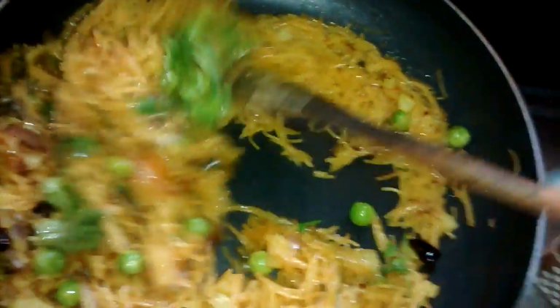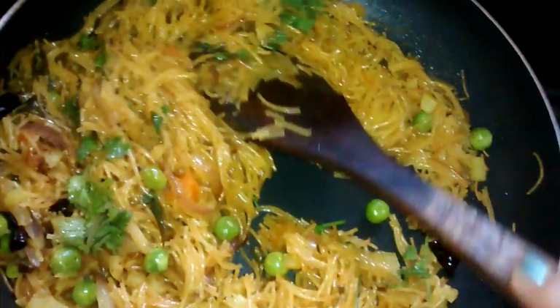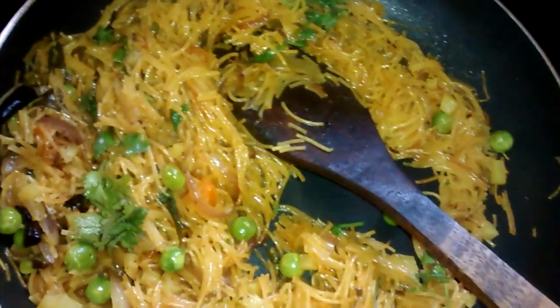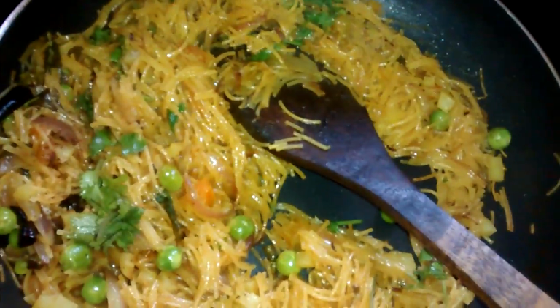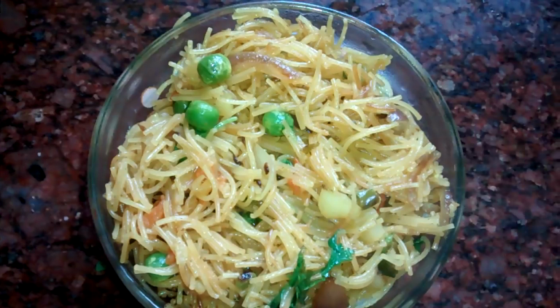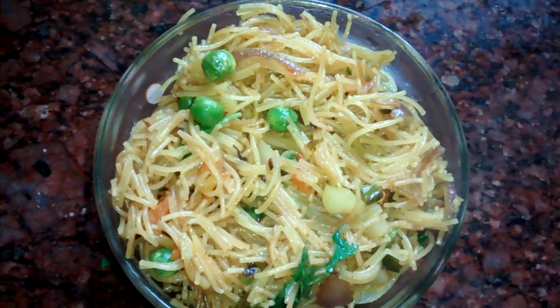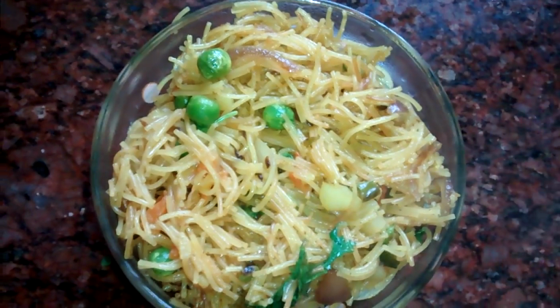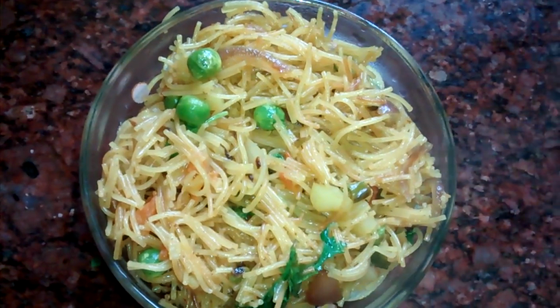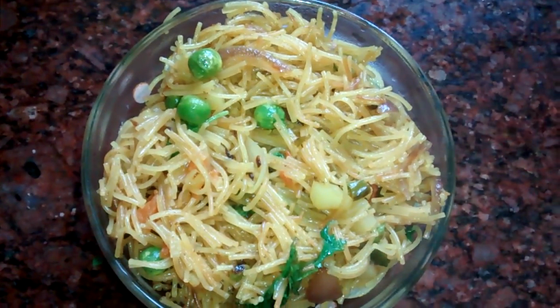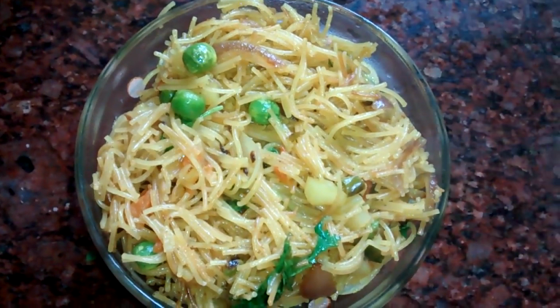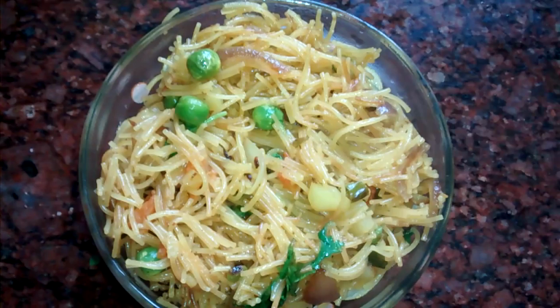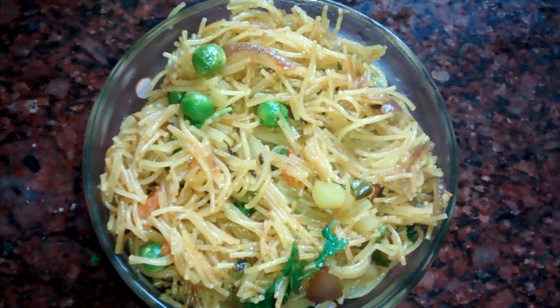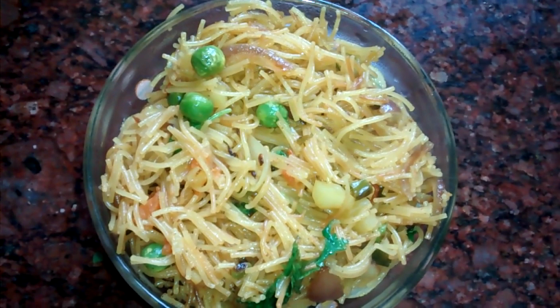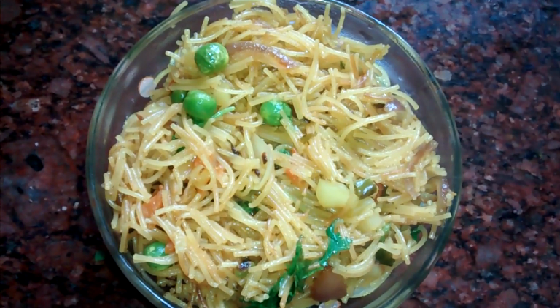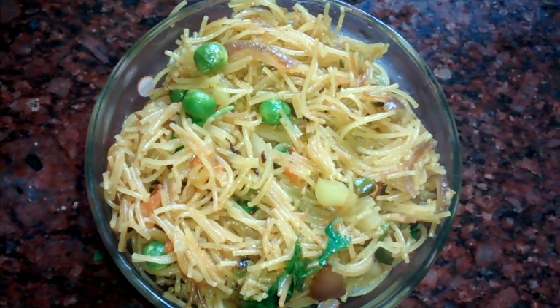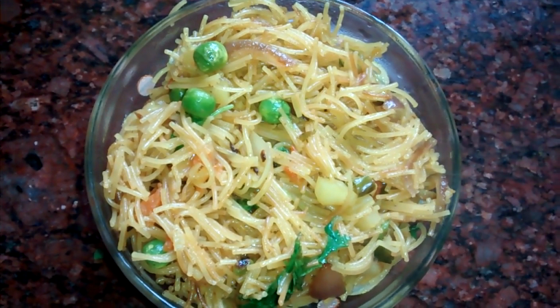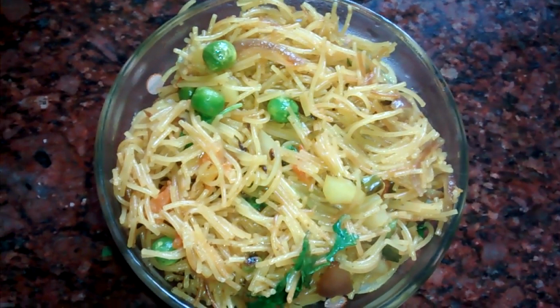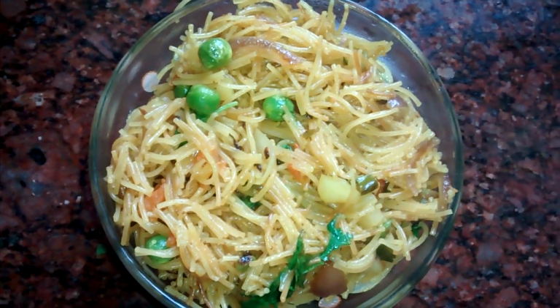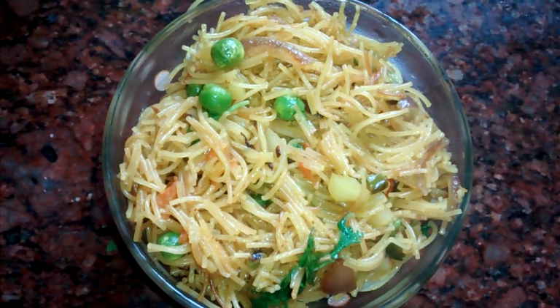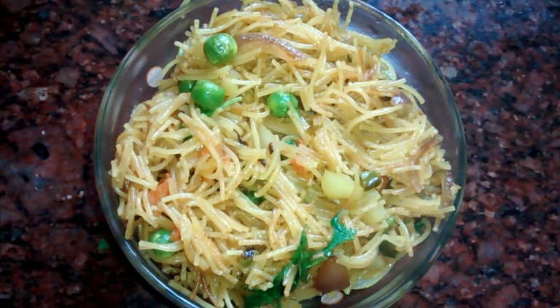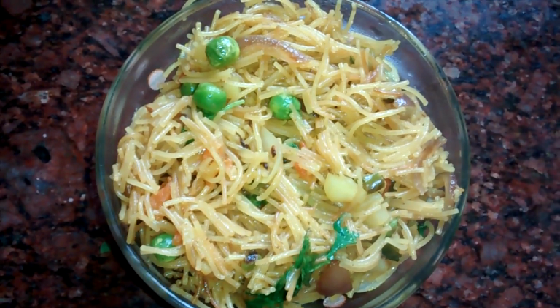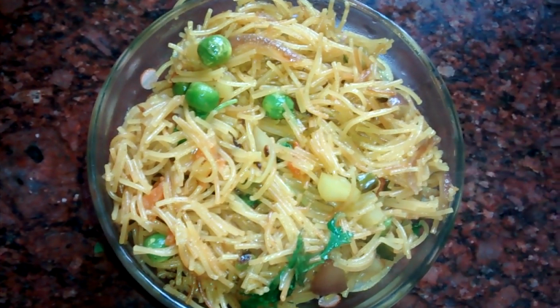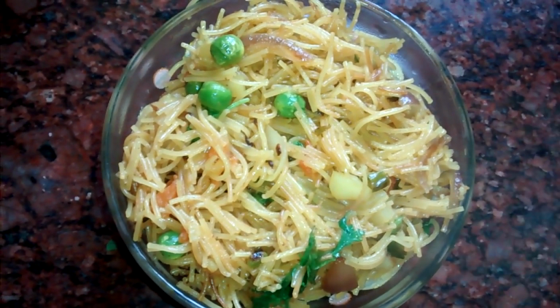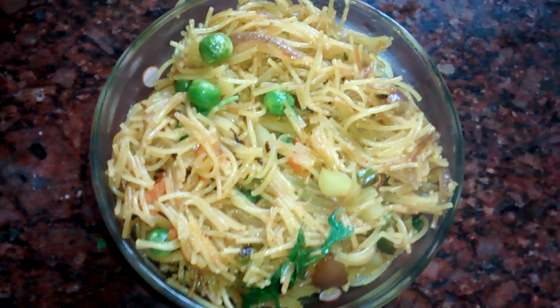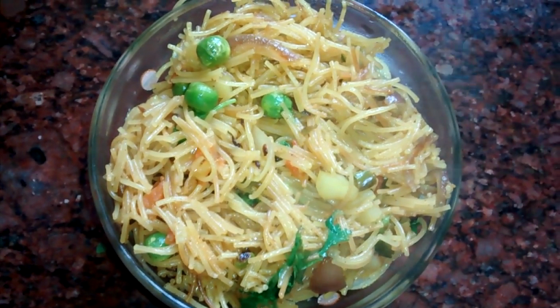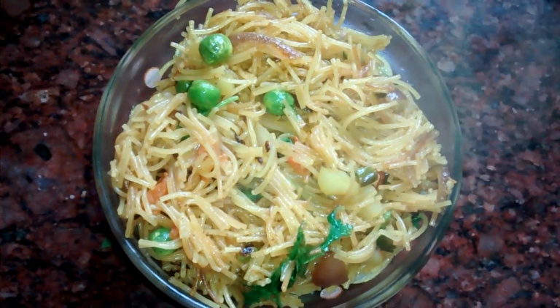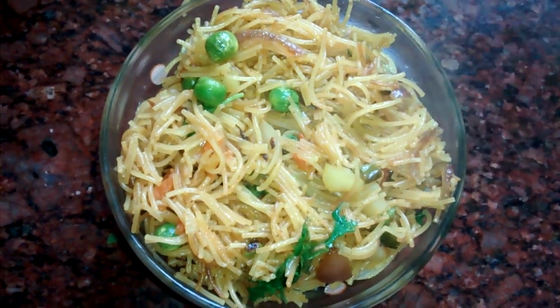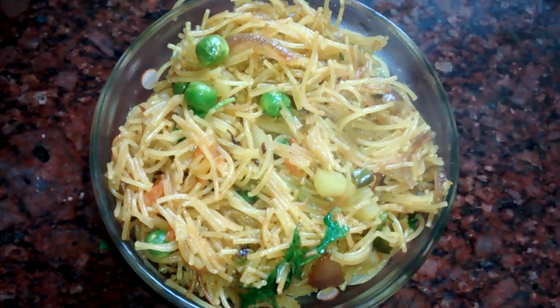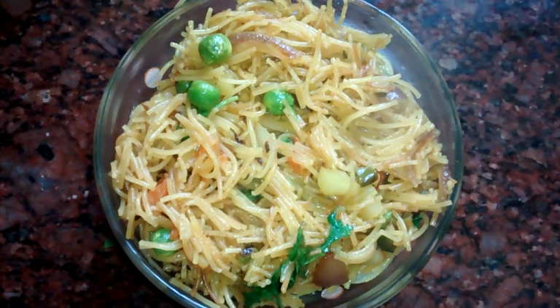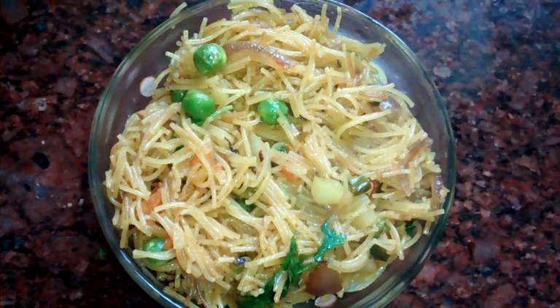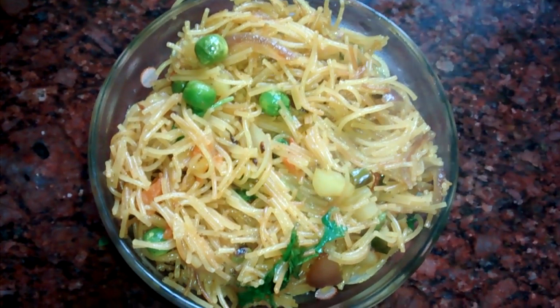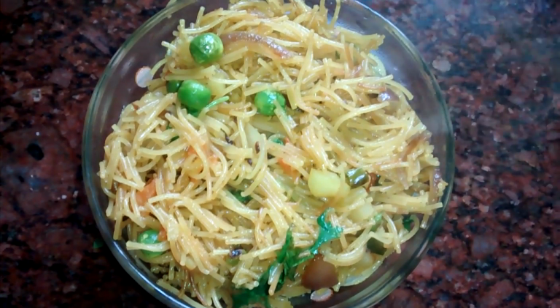My upma is ready. You can enjoy it at breakfast or anywhere. If you like it, please press the like button or subscribe to my channel.